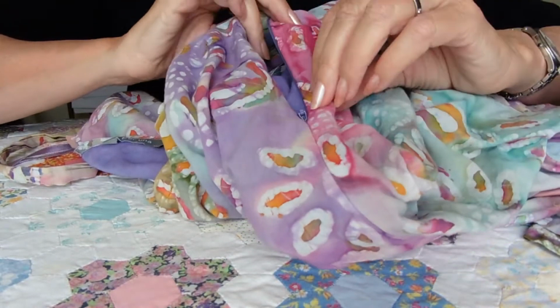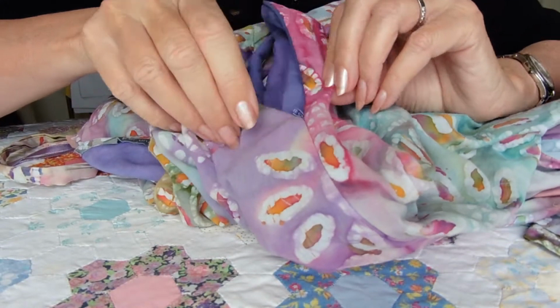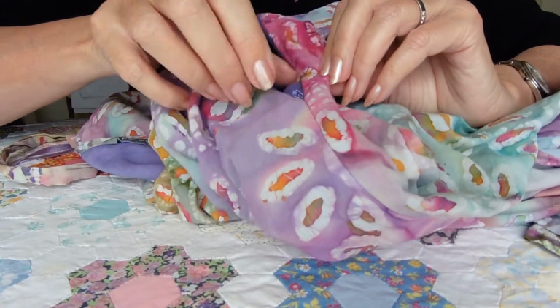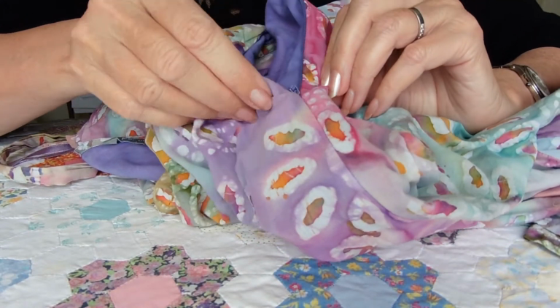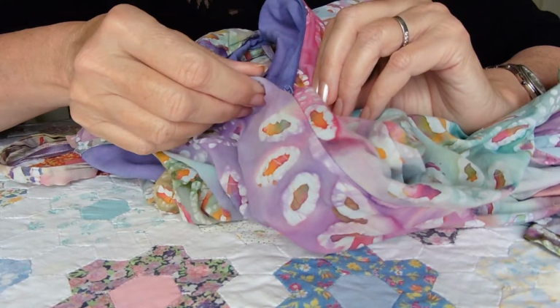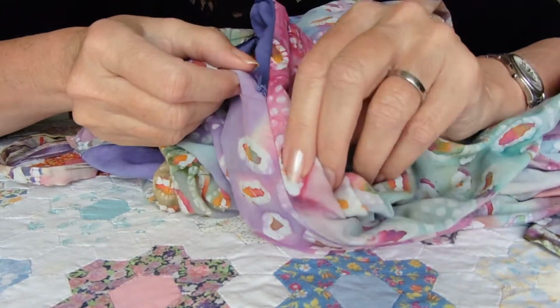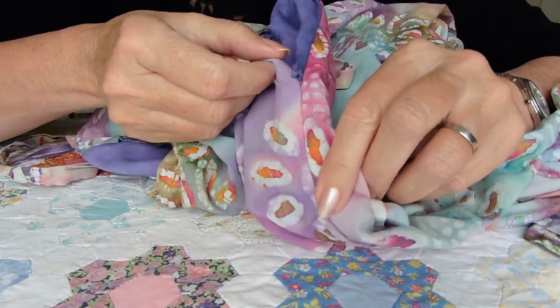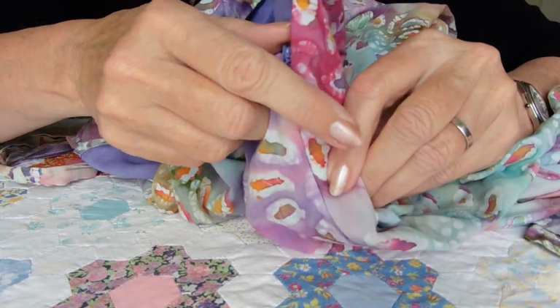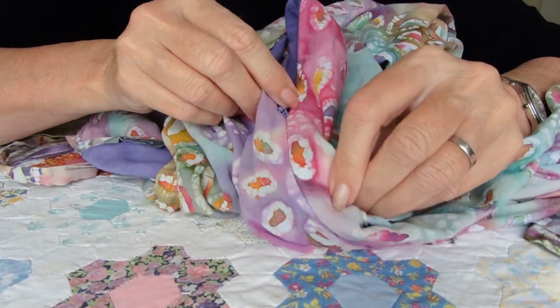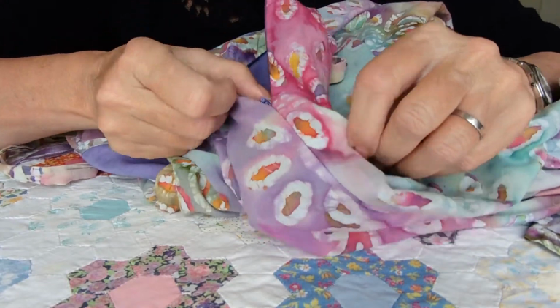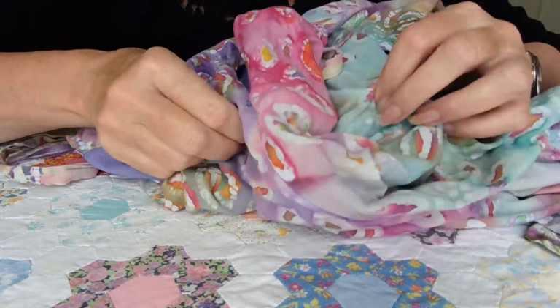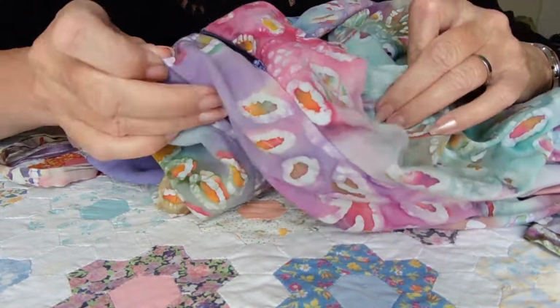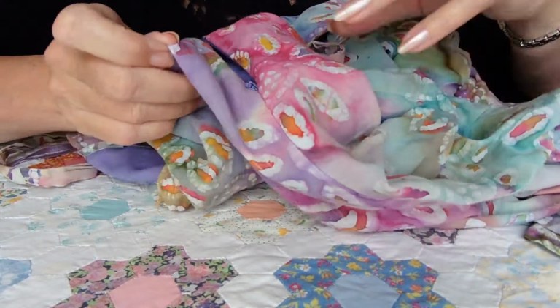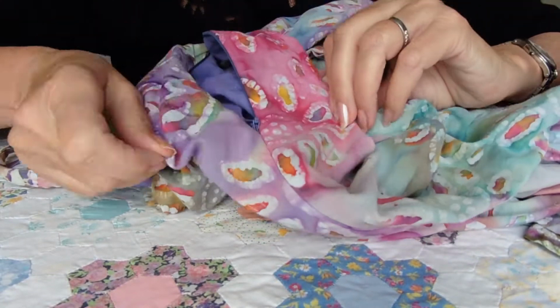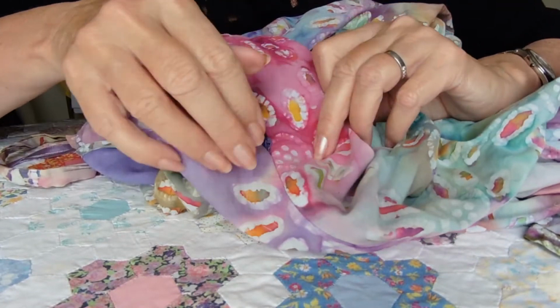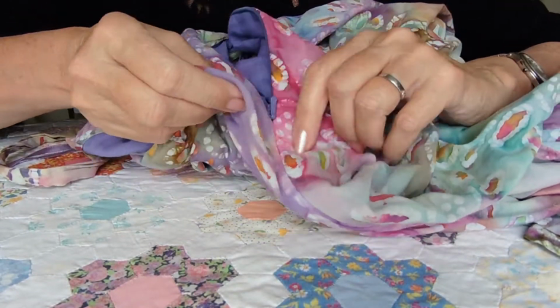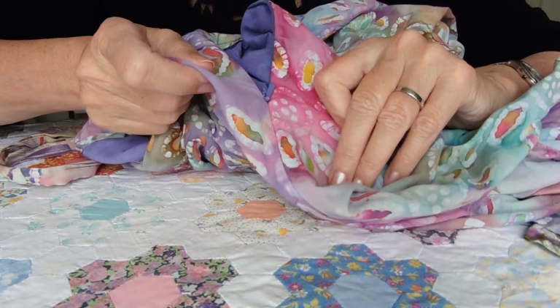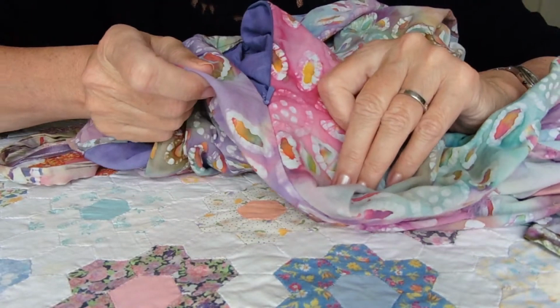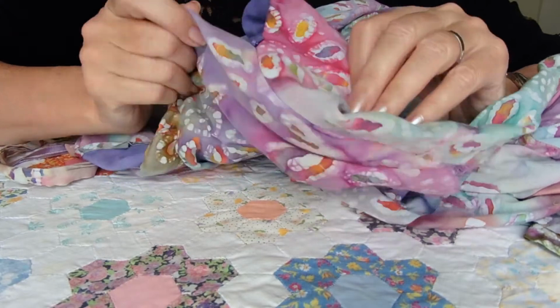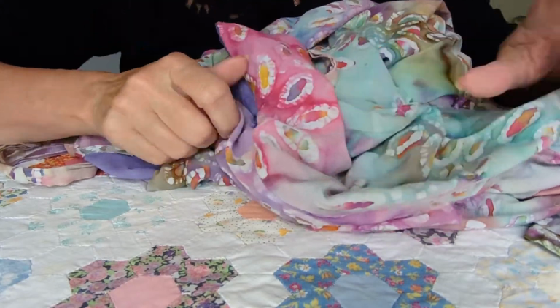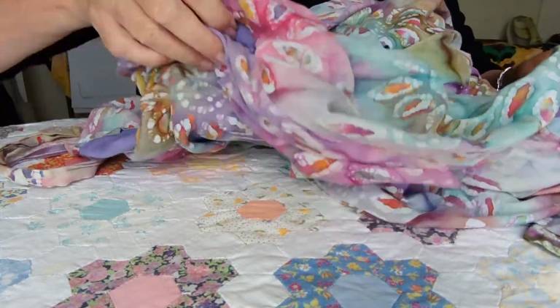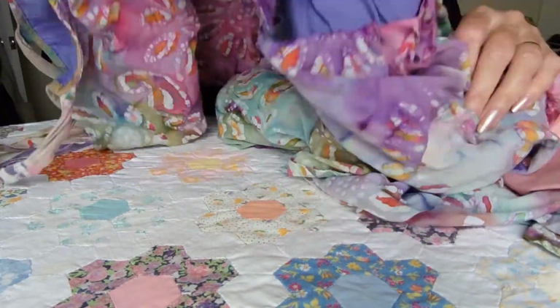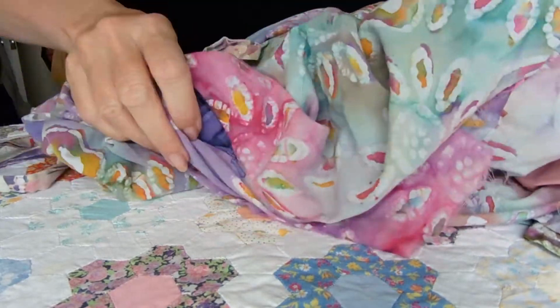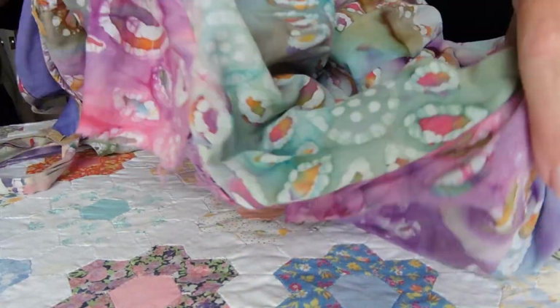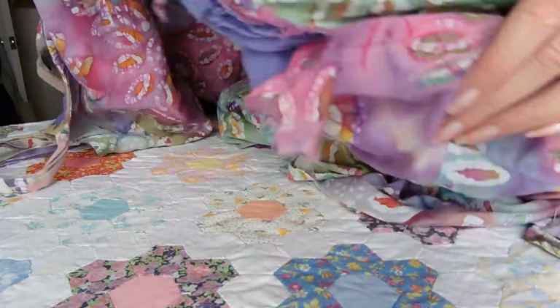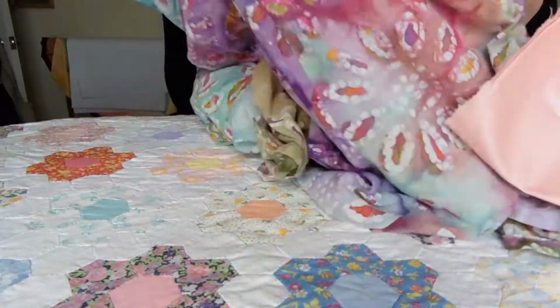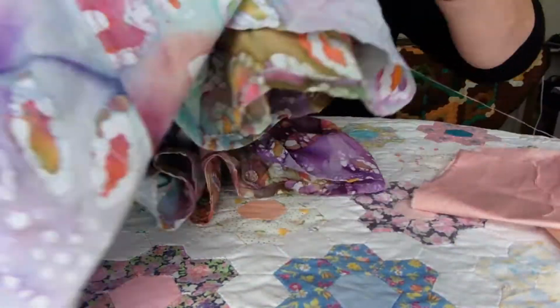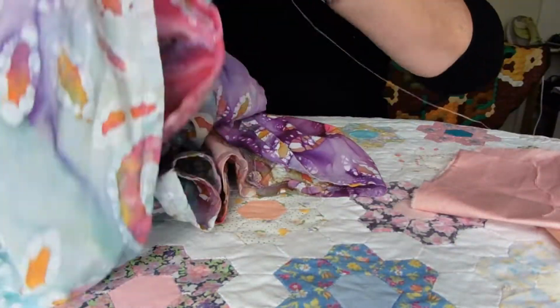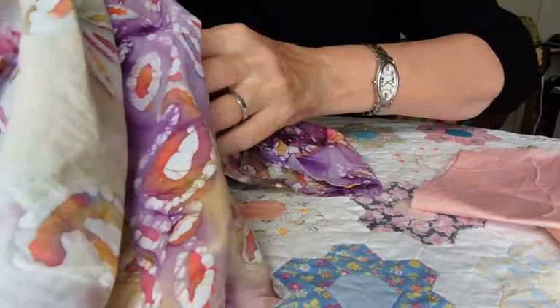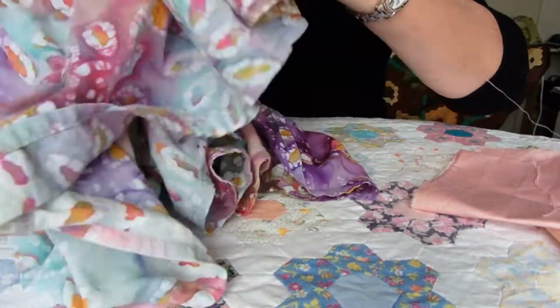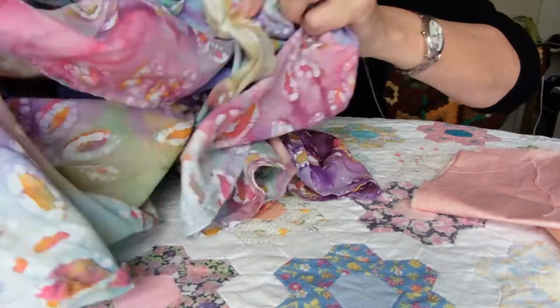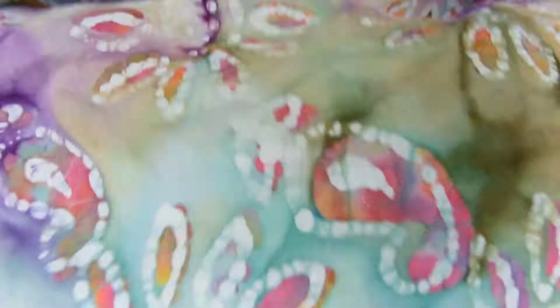It's a very nice zip — a nylon one, admittedly, but it's a good zip in a nice lilac color which could complement a whole number of things. Unpick it gently and use a seam ripper to remove all the little tiny stray bits of thread.